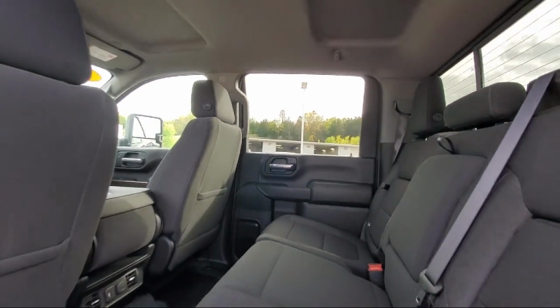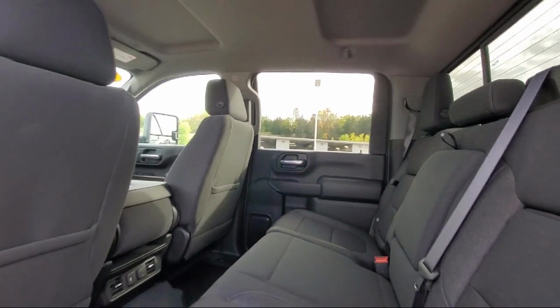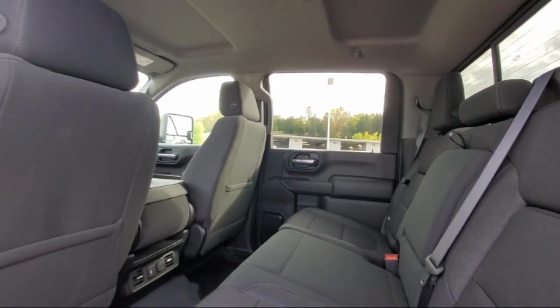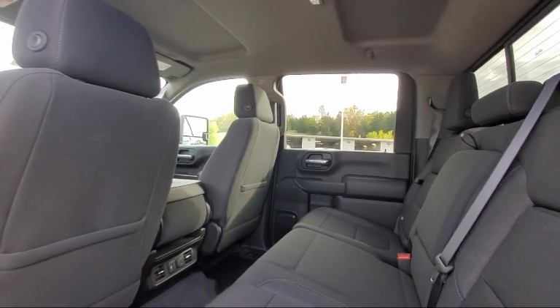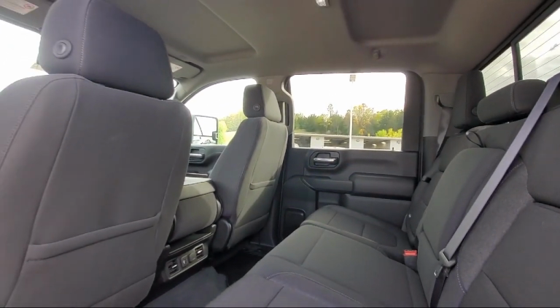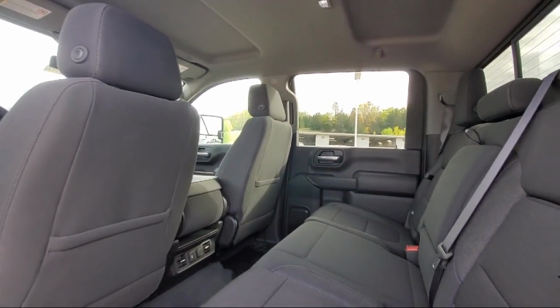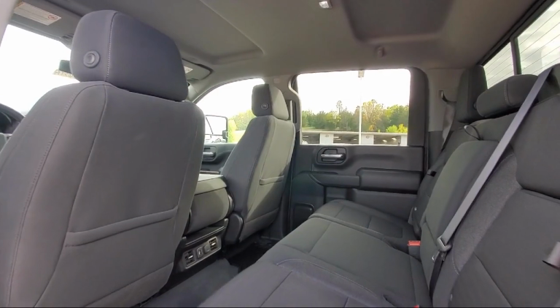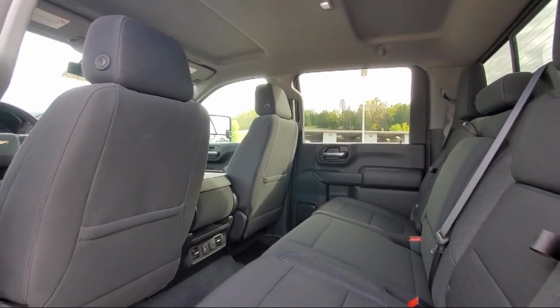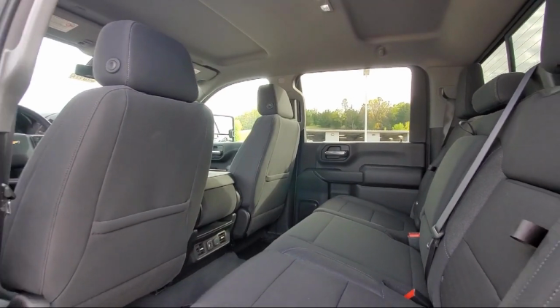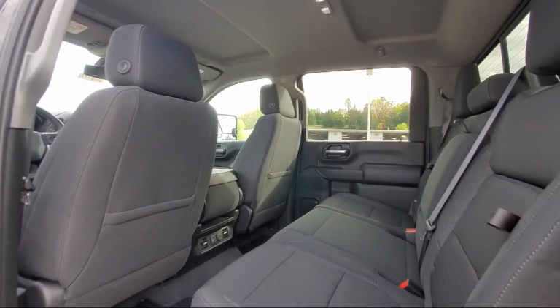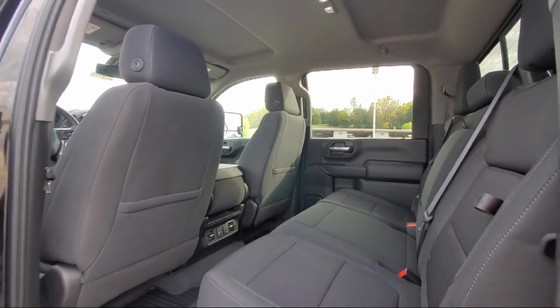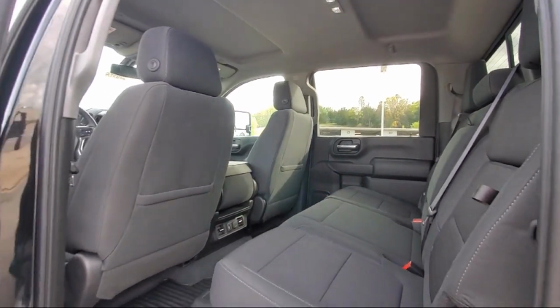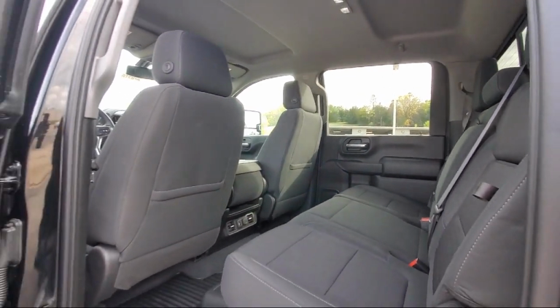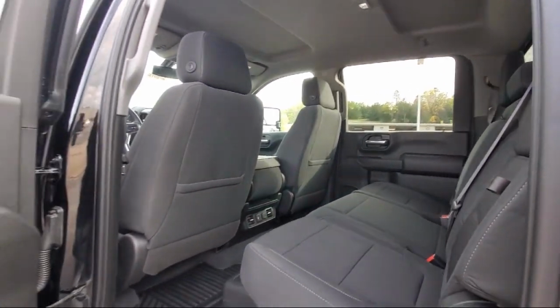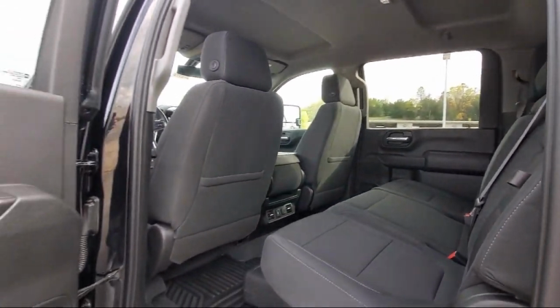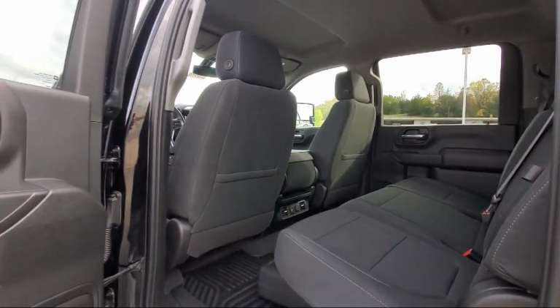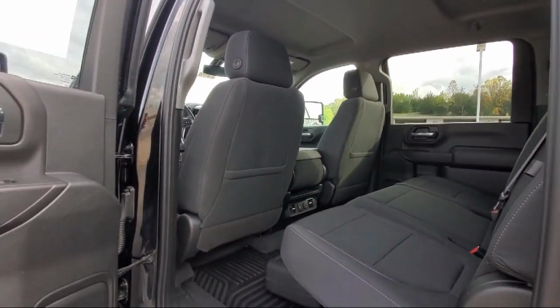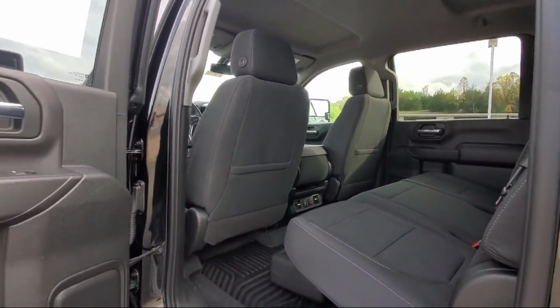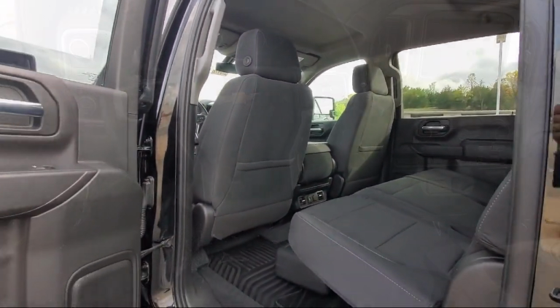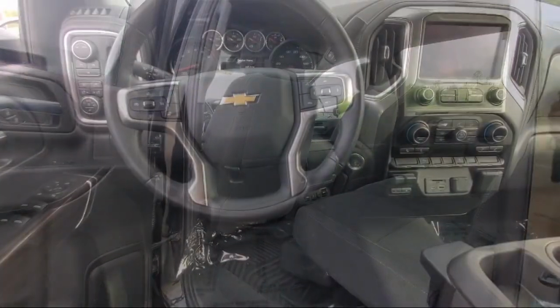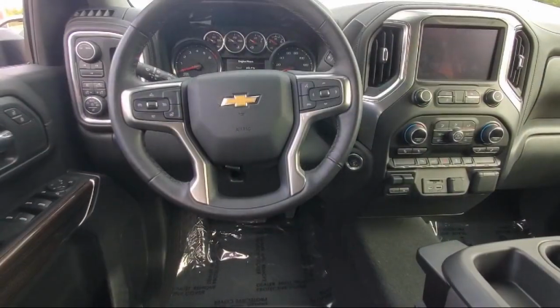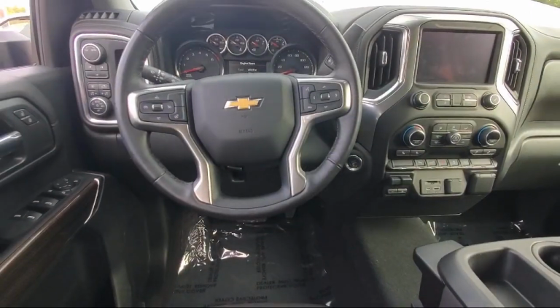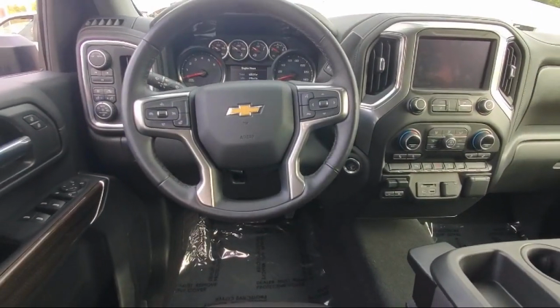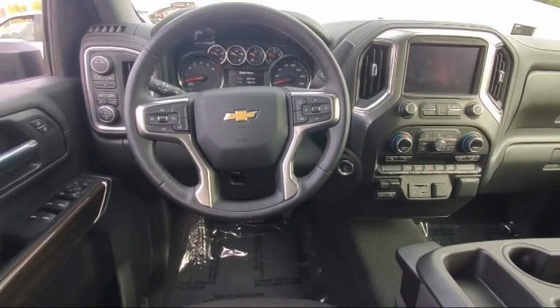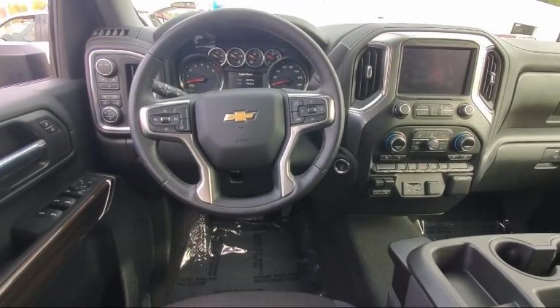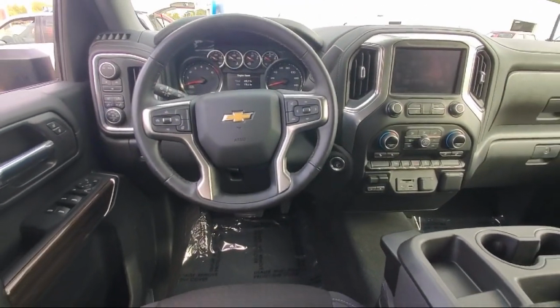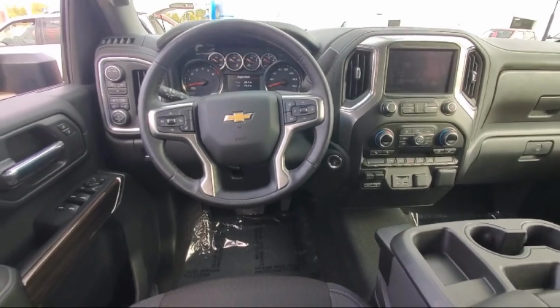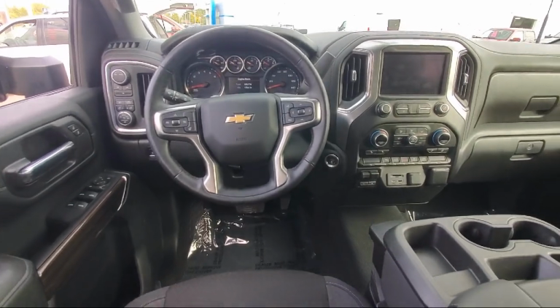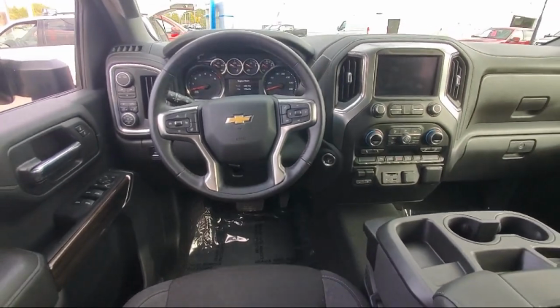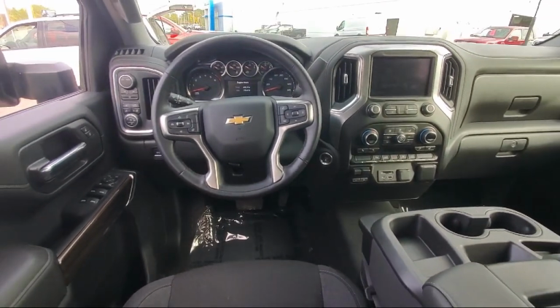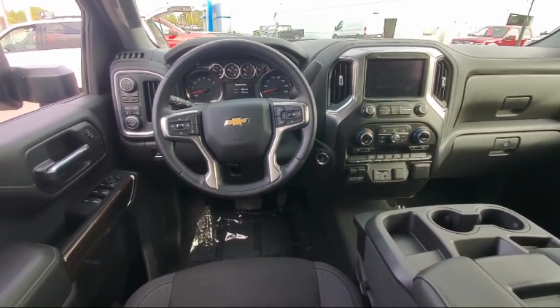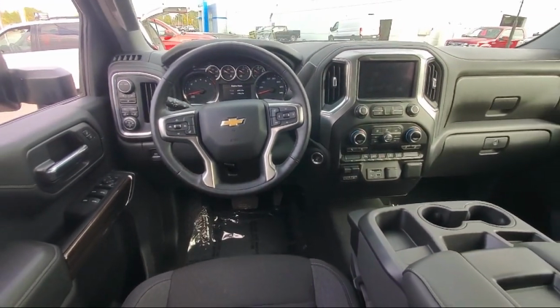We welcome you to come in and experience the way we do business. Schweder Chevrolet of Cold Spring is your home of the certified Schwed deal.